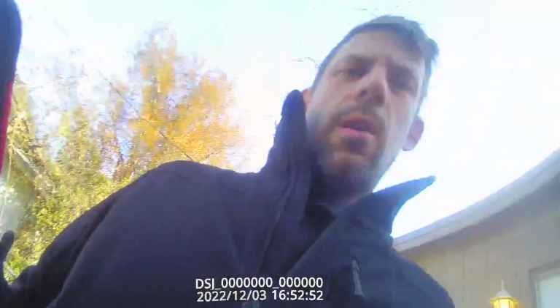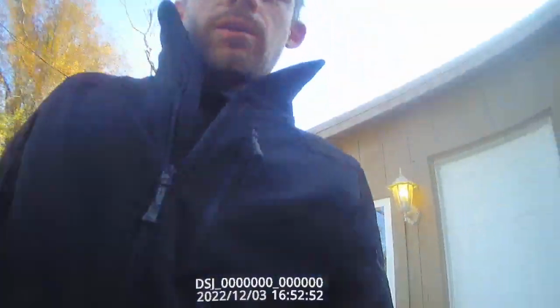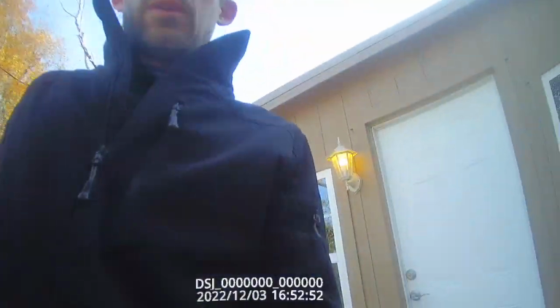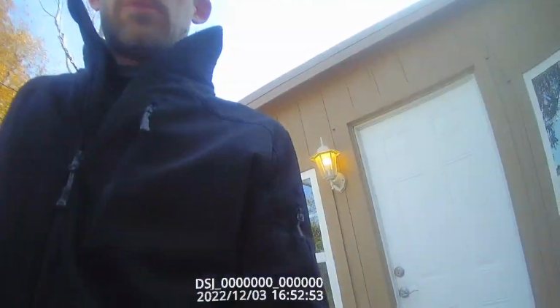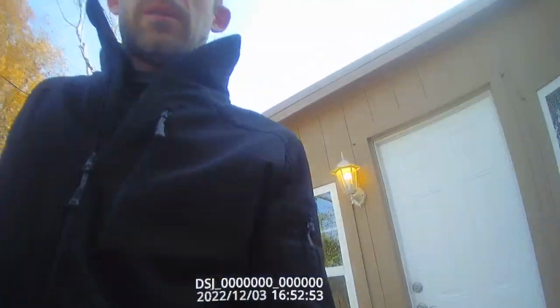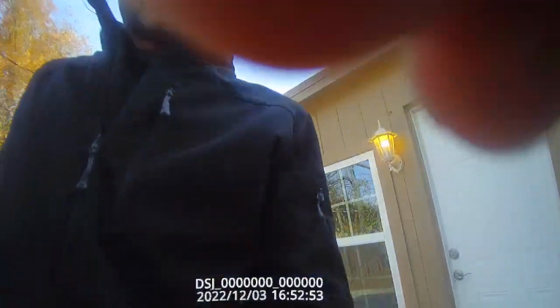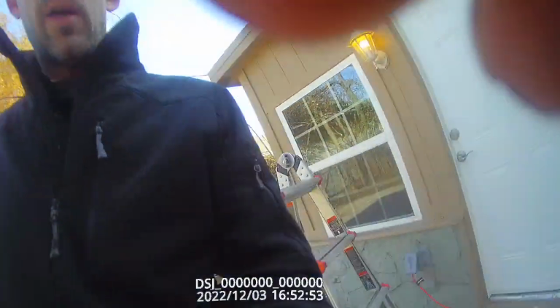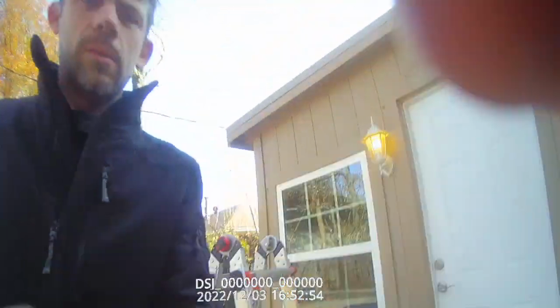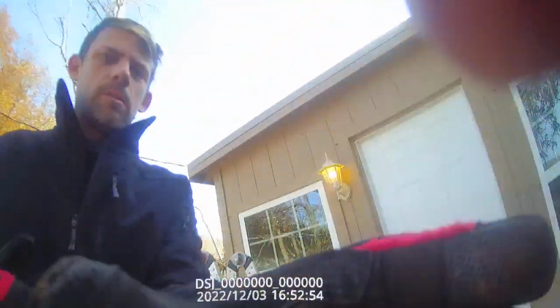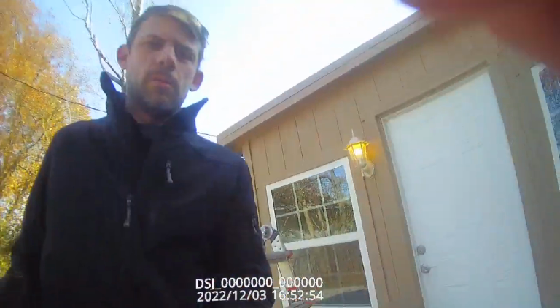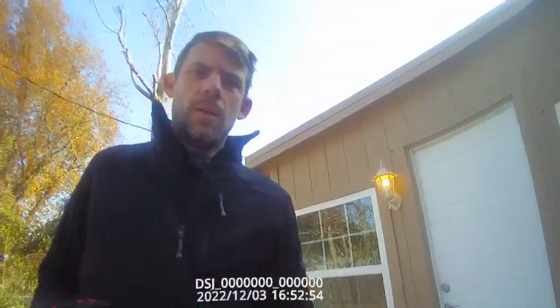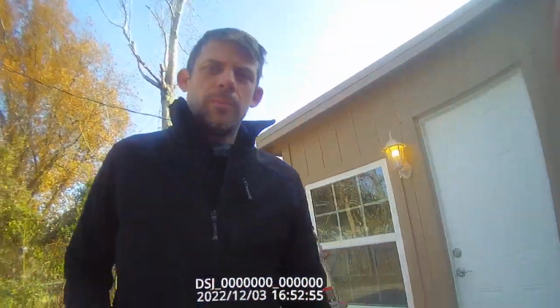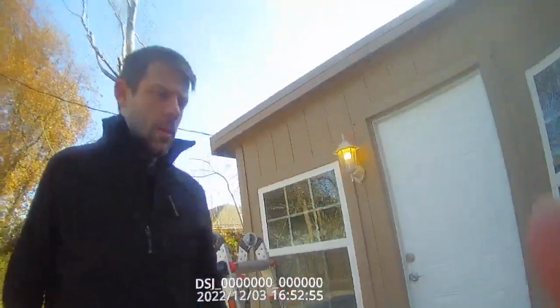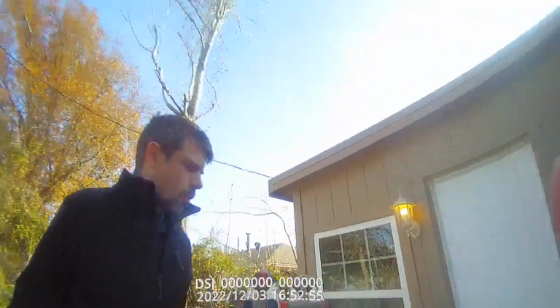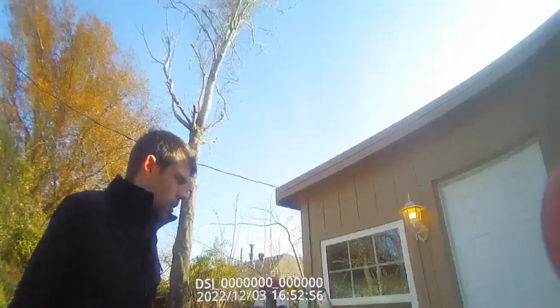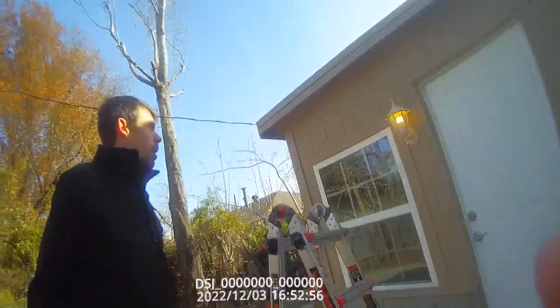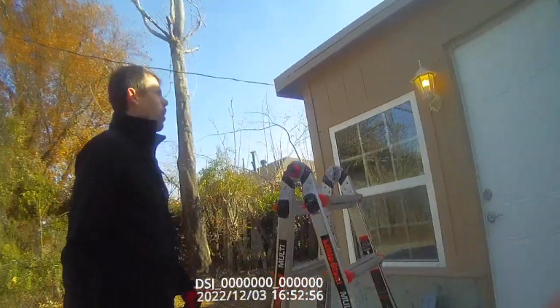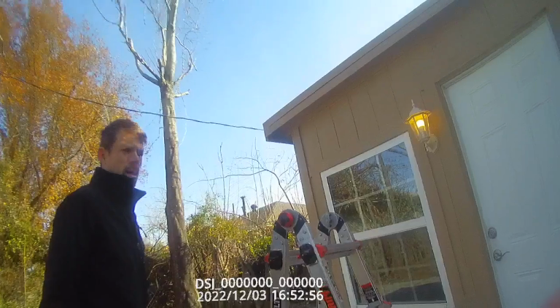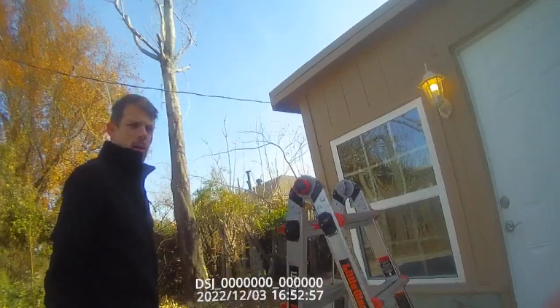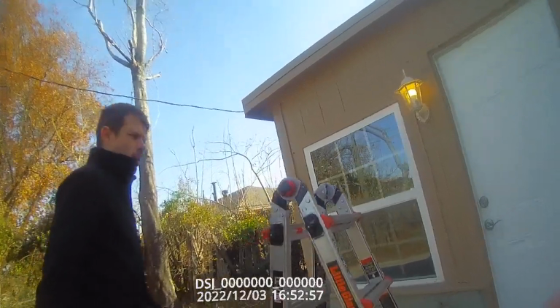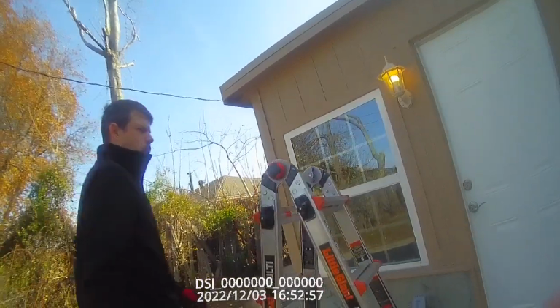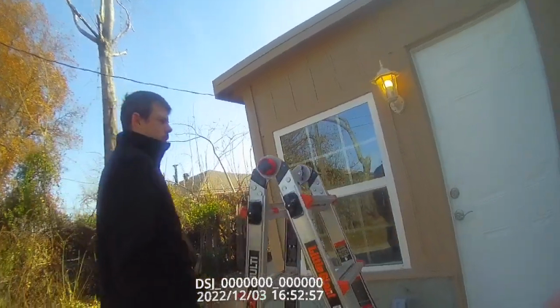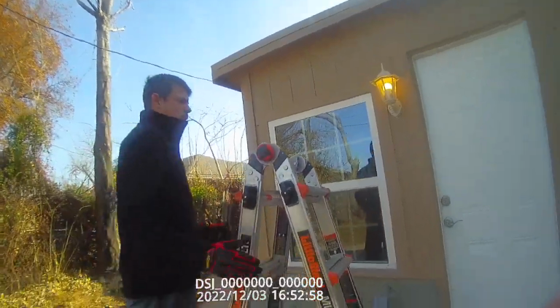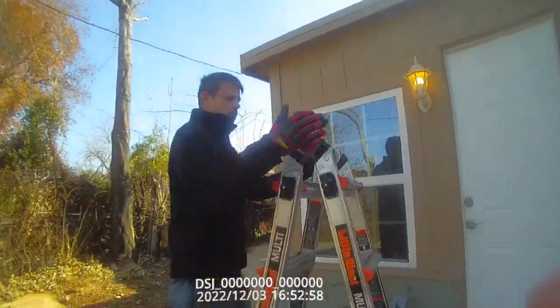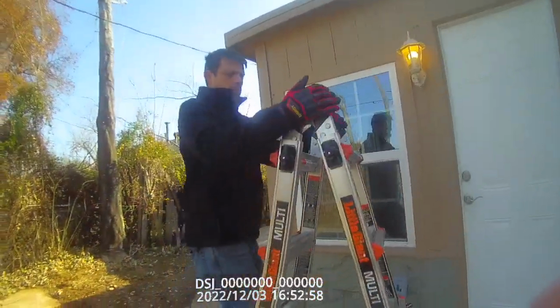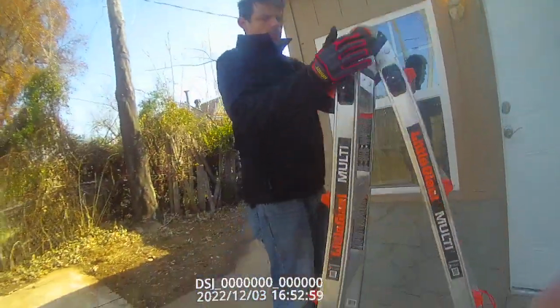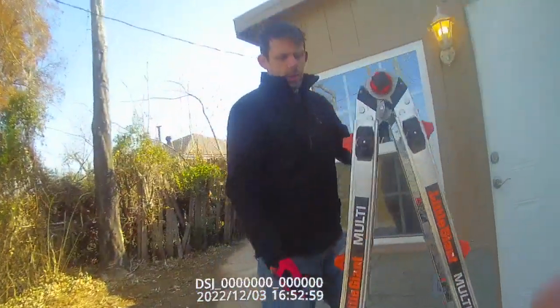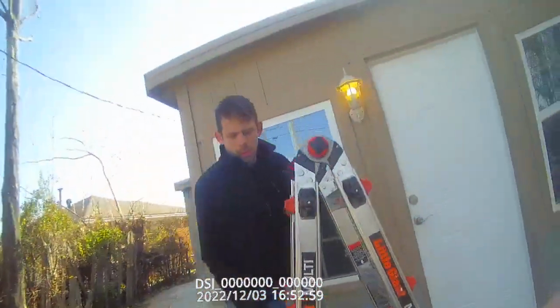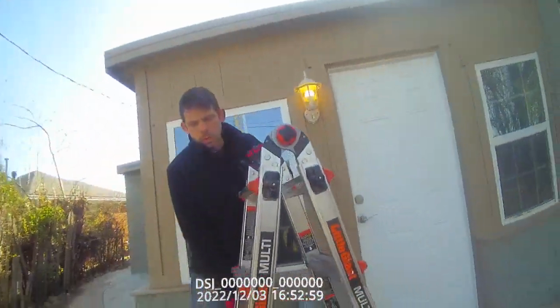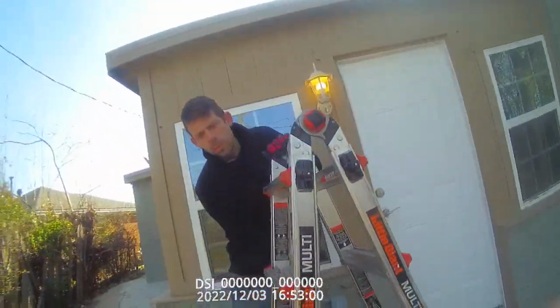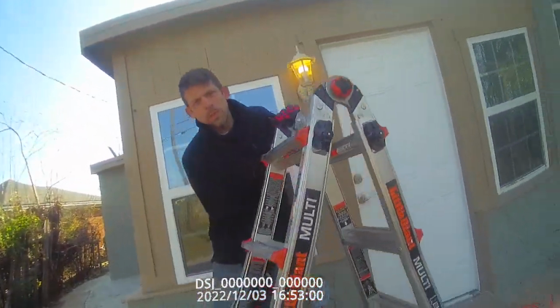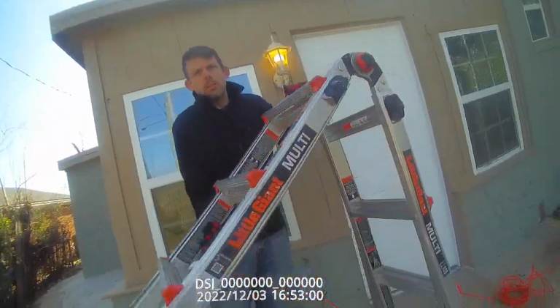Okay, hold the camera. So we're going to show you how to put a ladder on a roof safely. First thing we're going to do is open up the ladder.